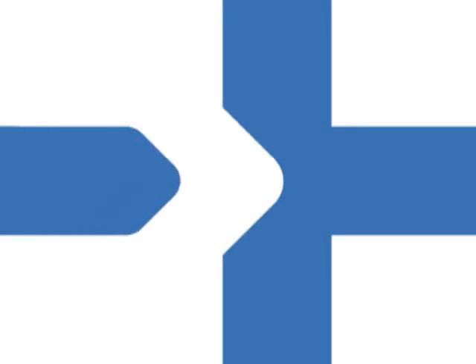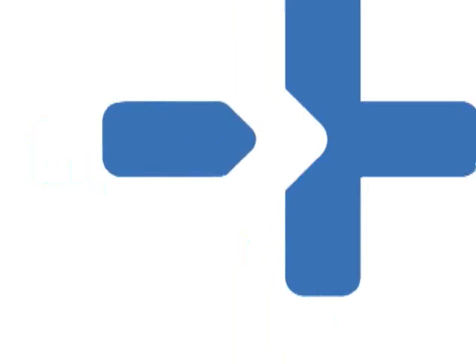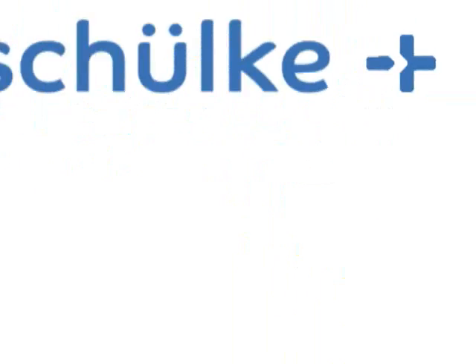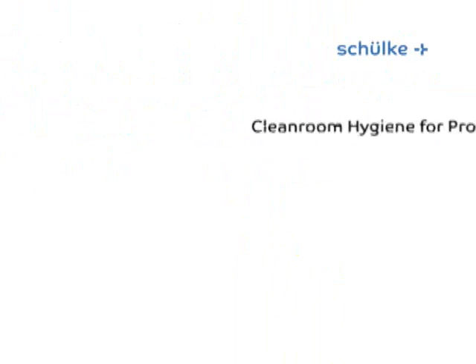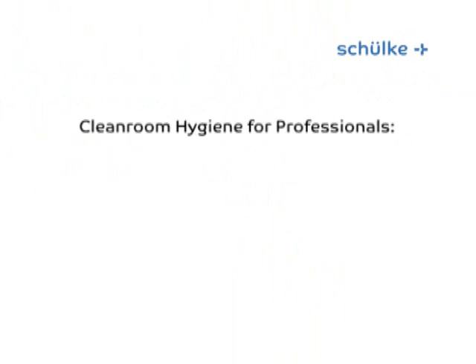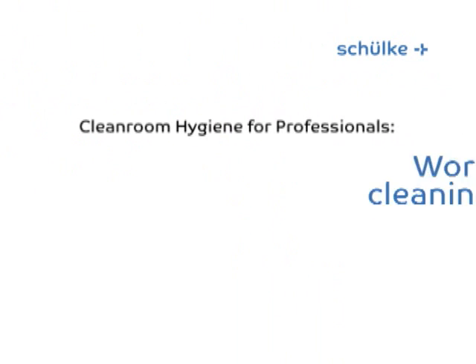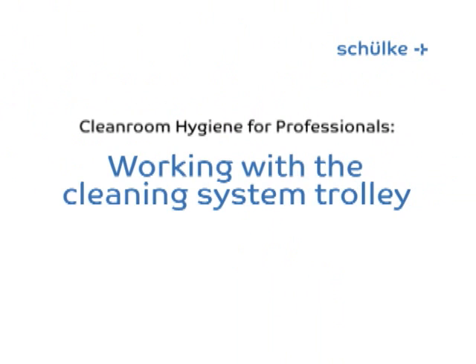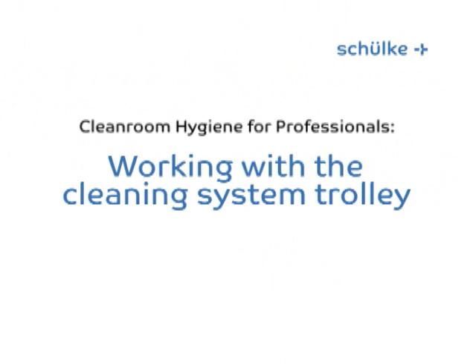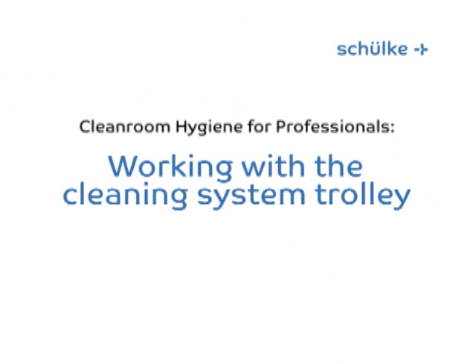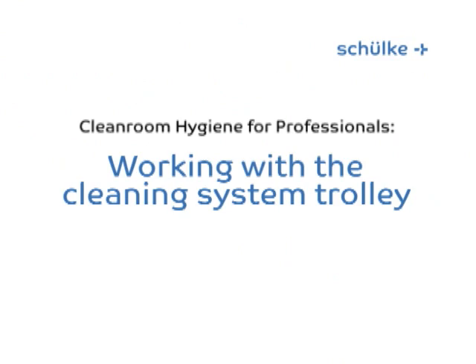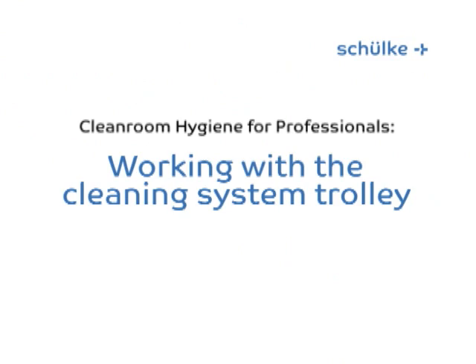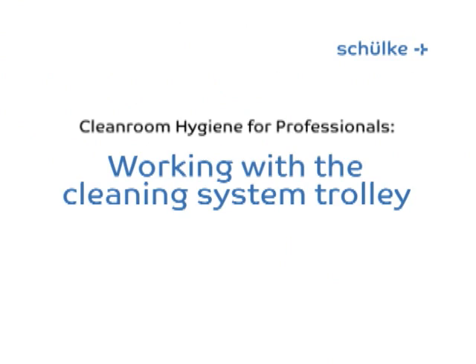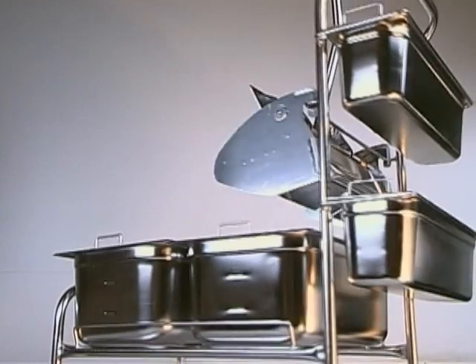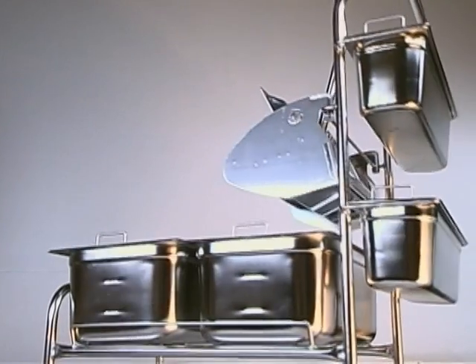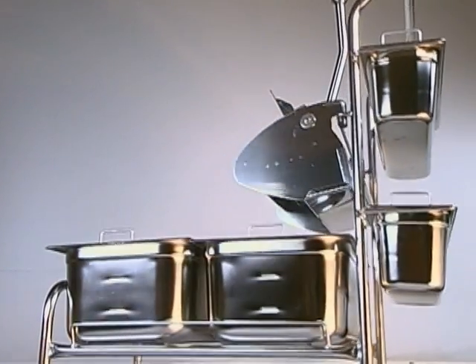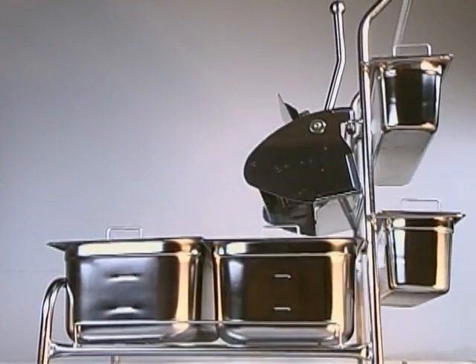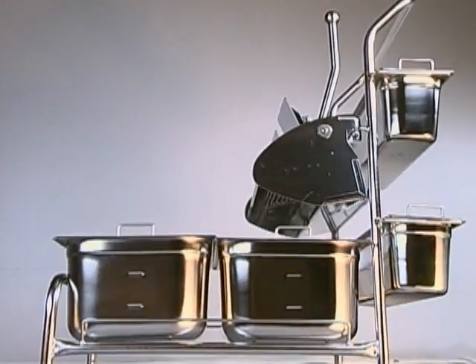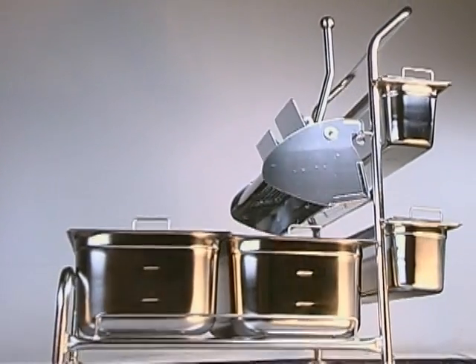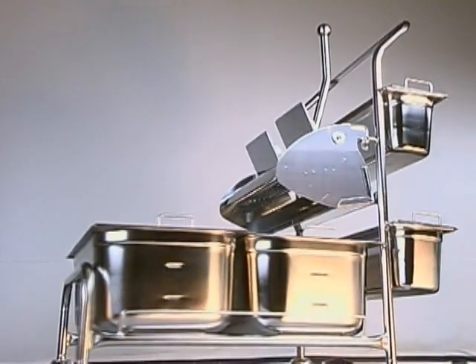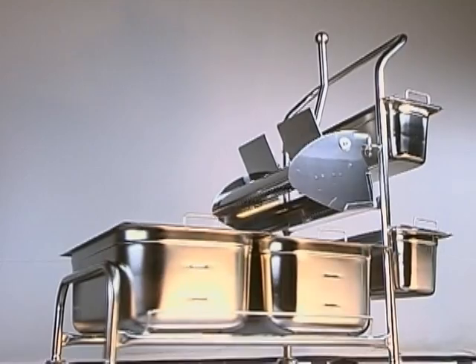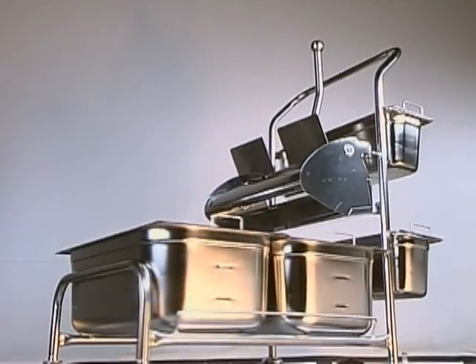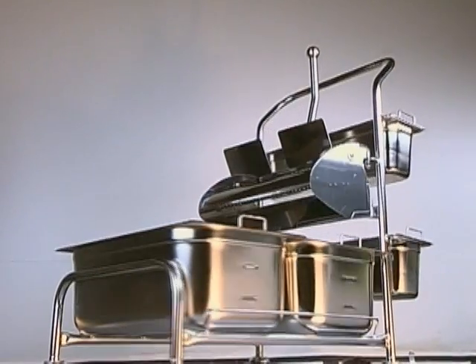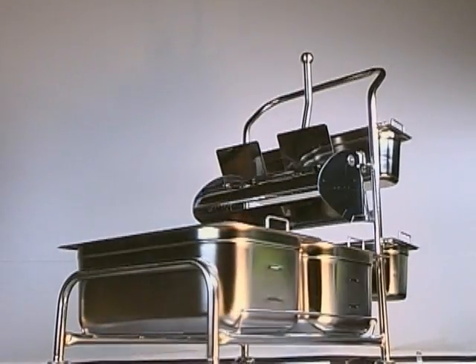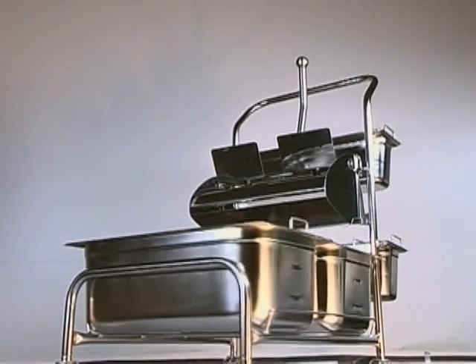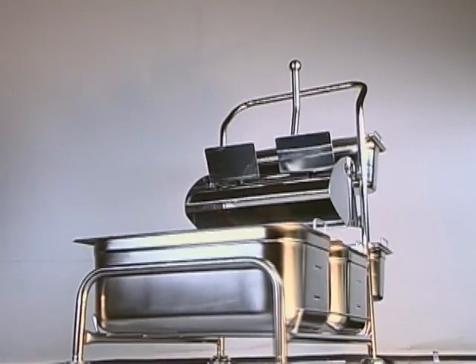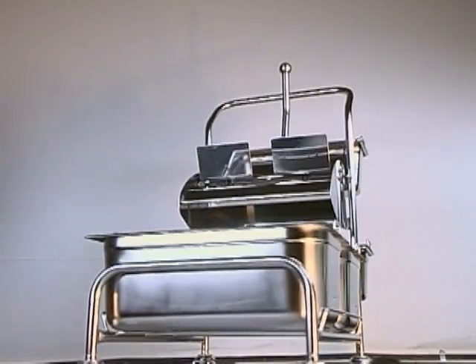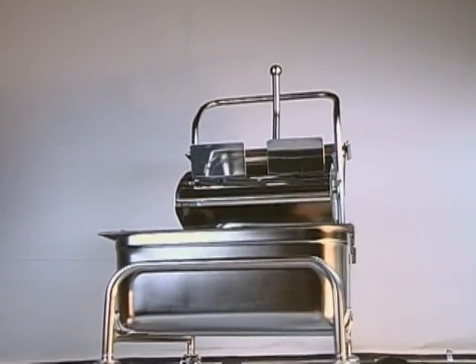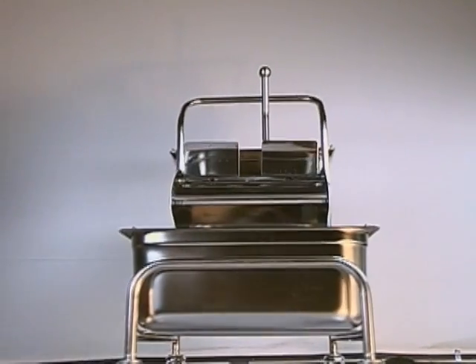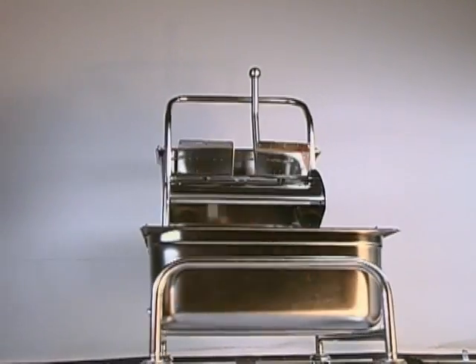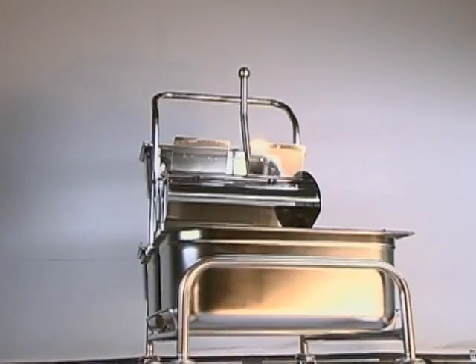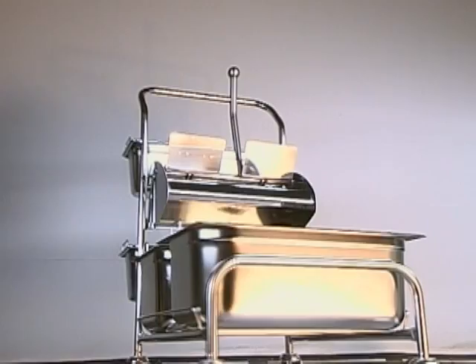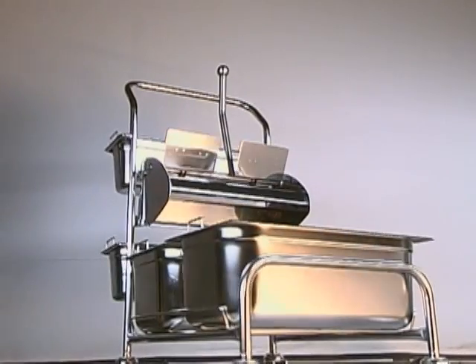Exactly tailored to the requirements in a clean room: the cleaning system trolley. The company Fennig Reinigungstechnik designed a trolley specifically for use in the clean room area, which enables fast and trouble-free working.